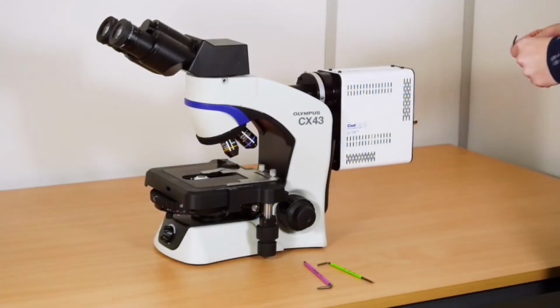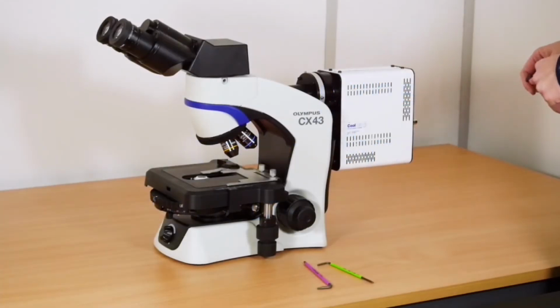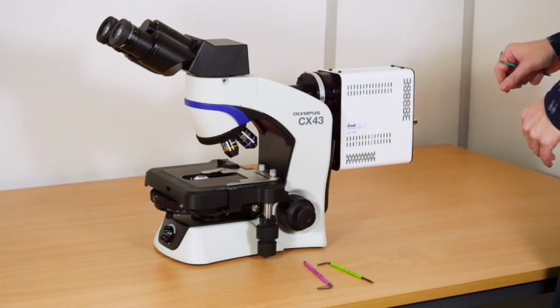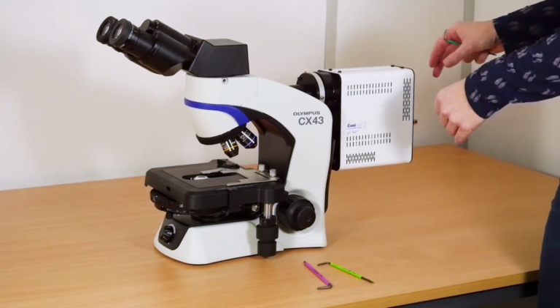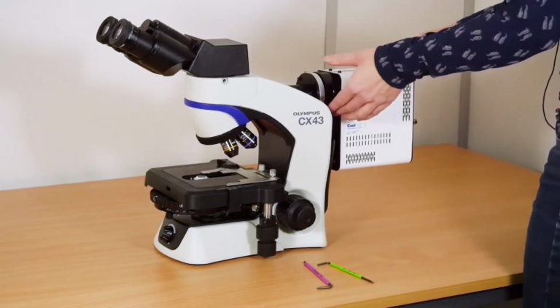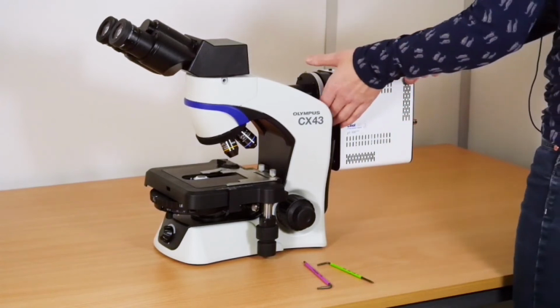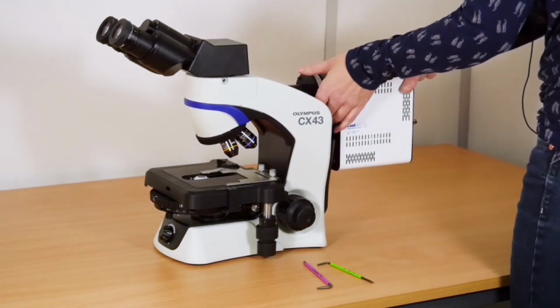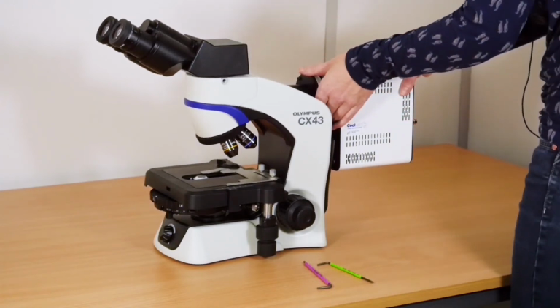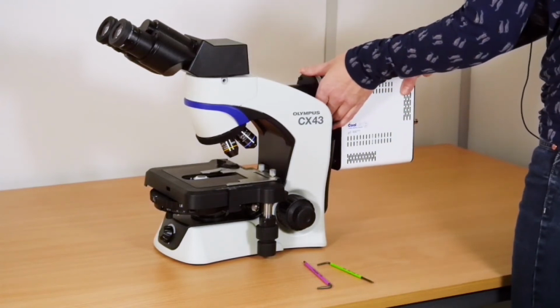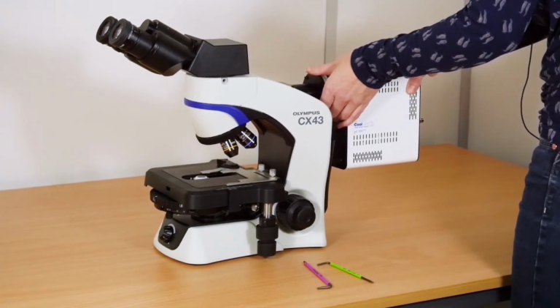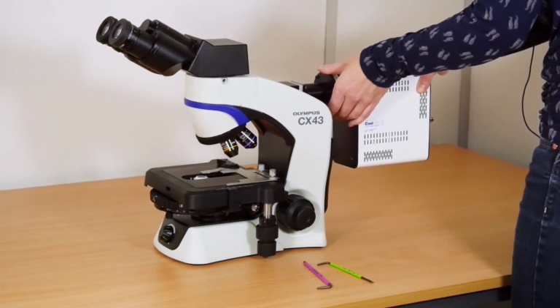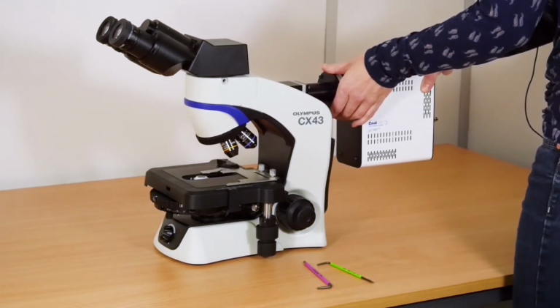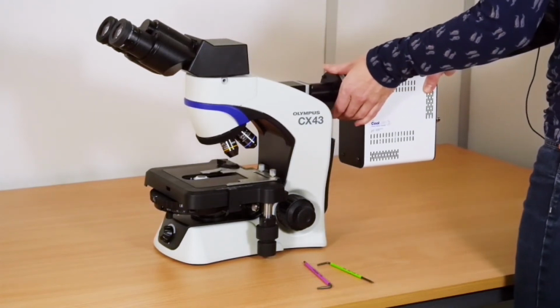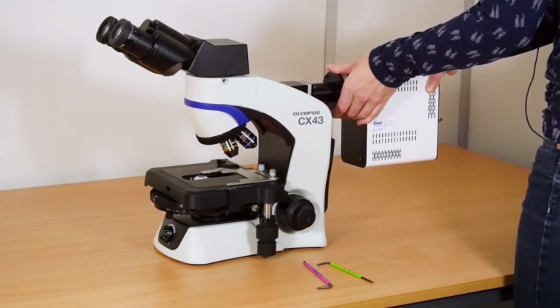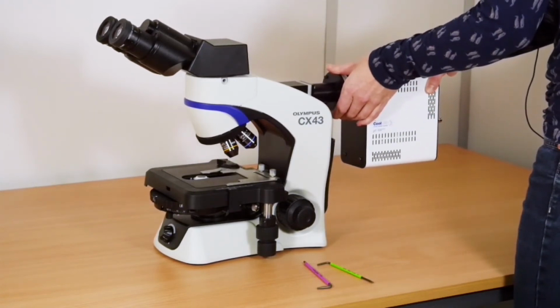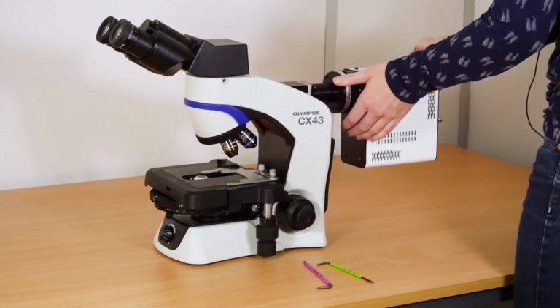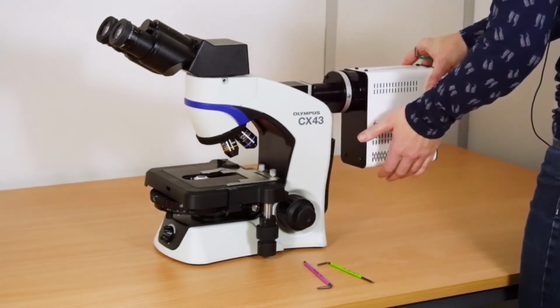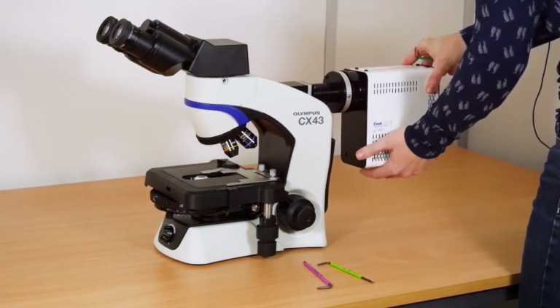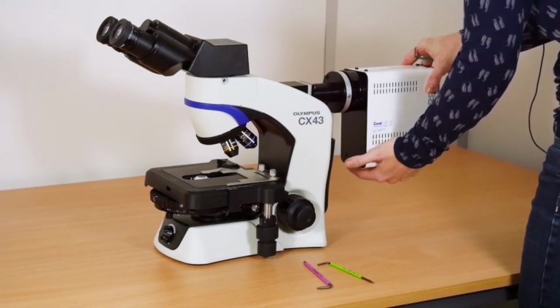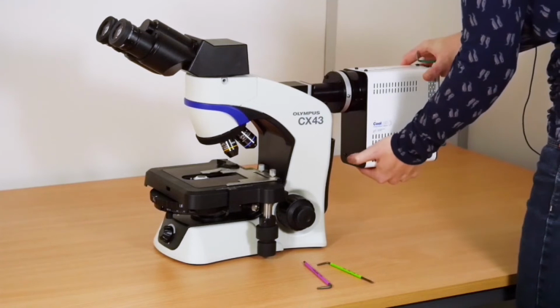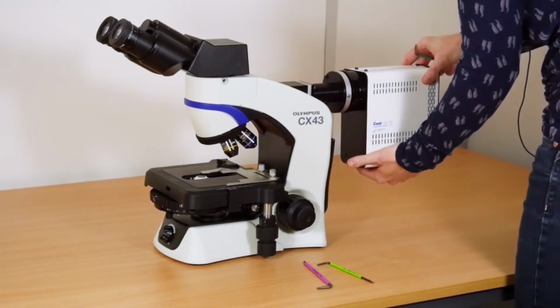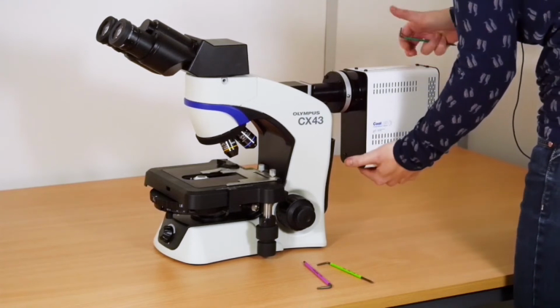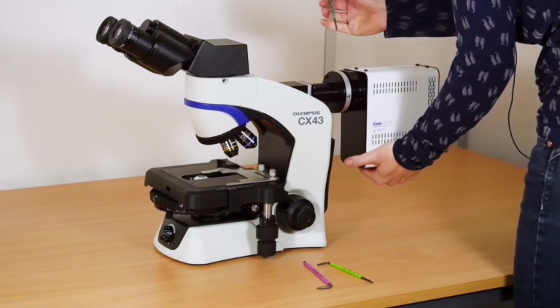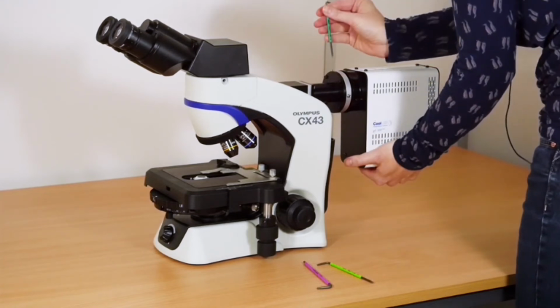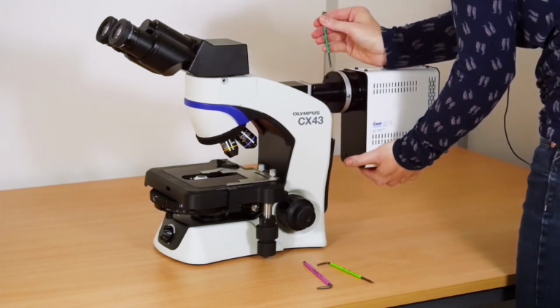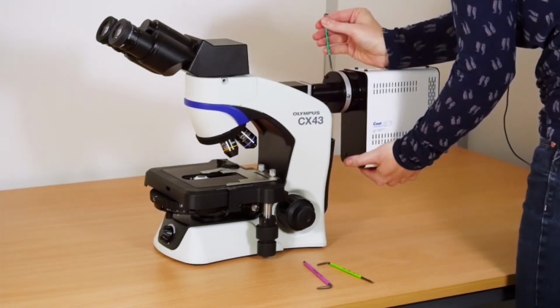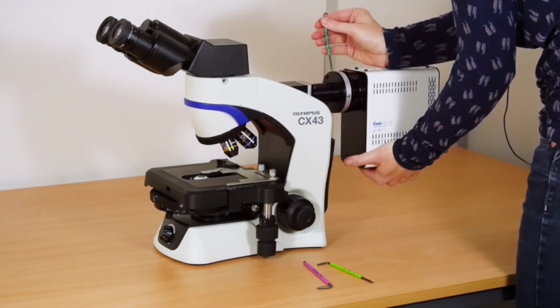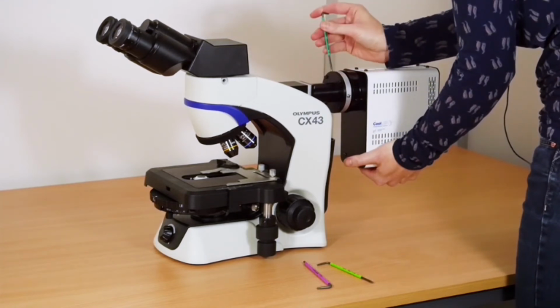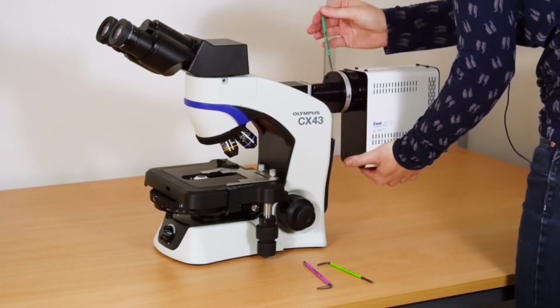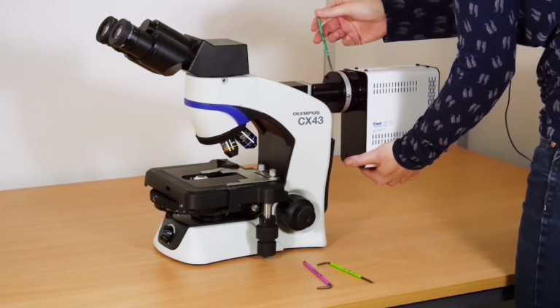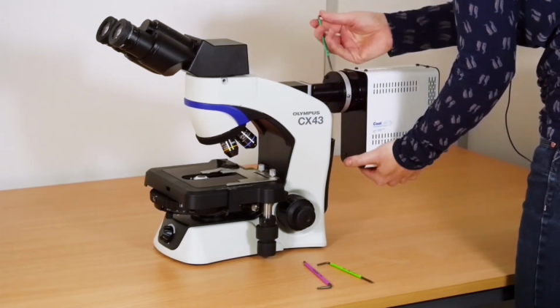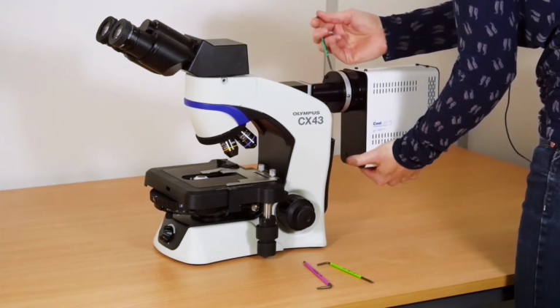When you come to removing the adapter, gently pull the adapter out from the microscope, fully supporting the light source. Loosen the grub screws.